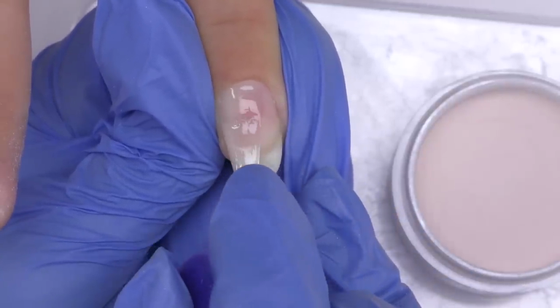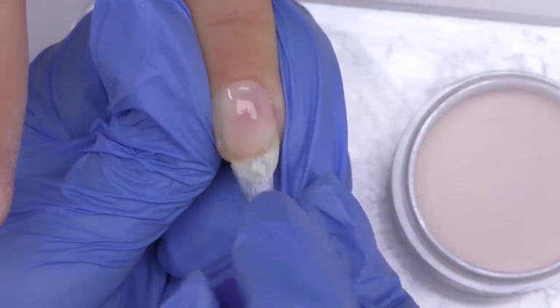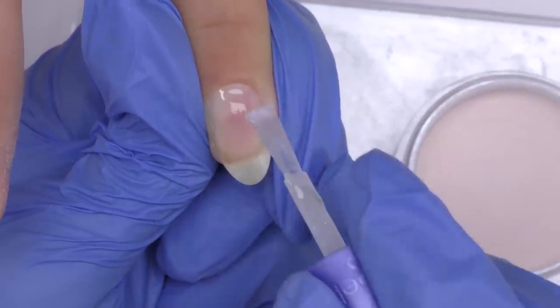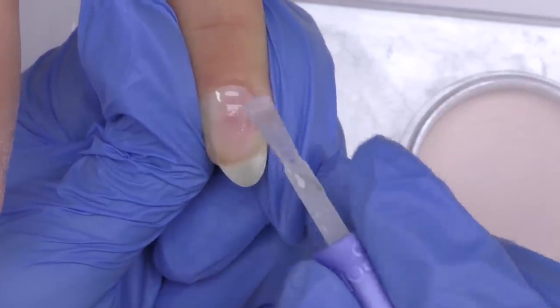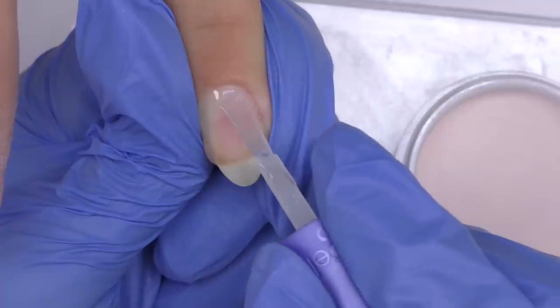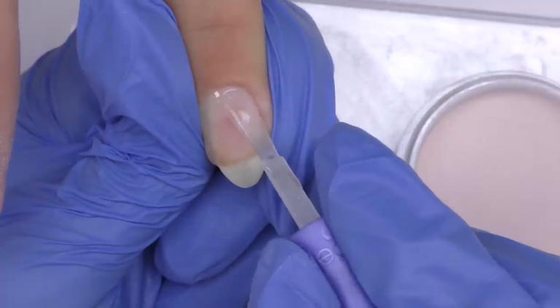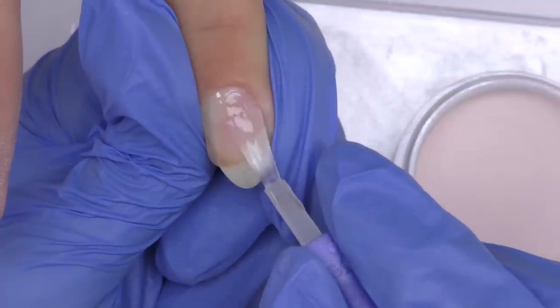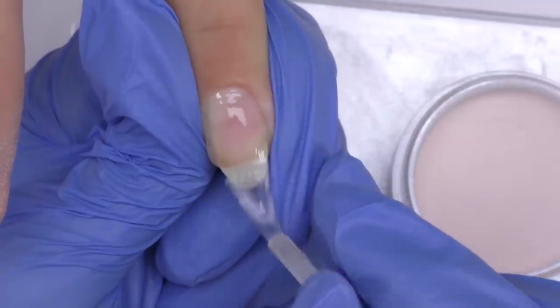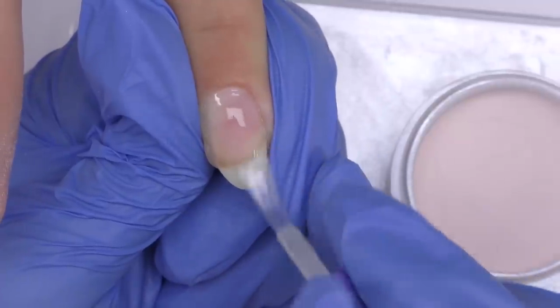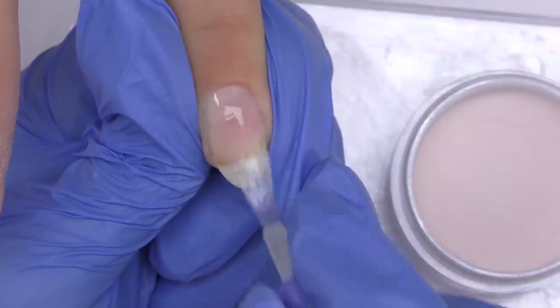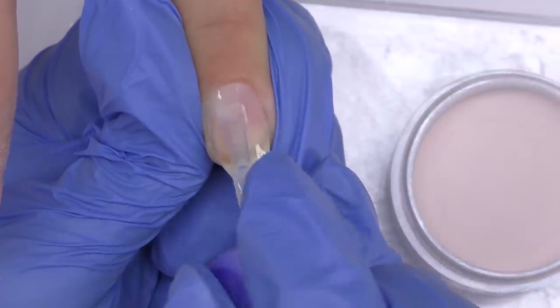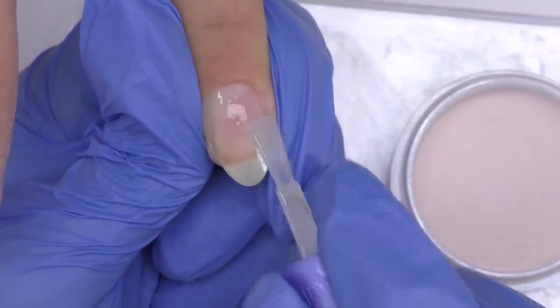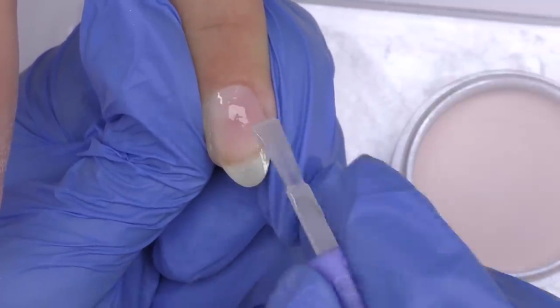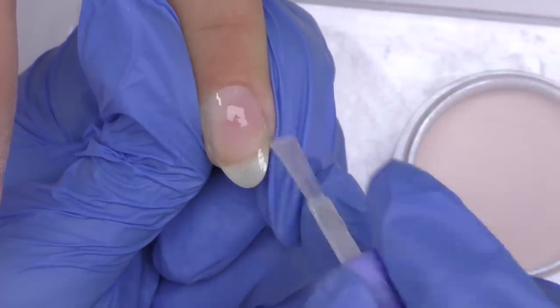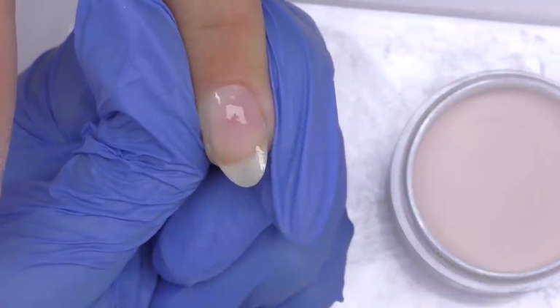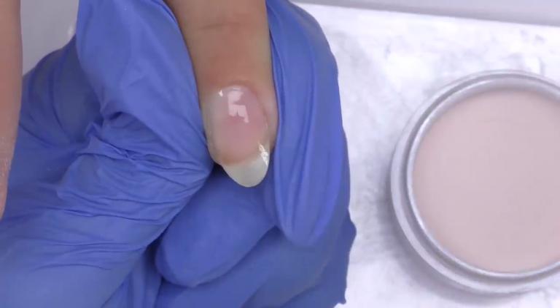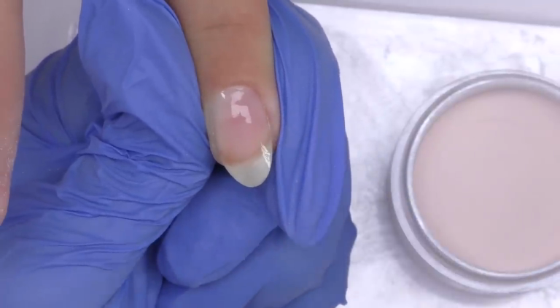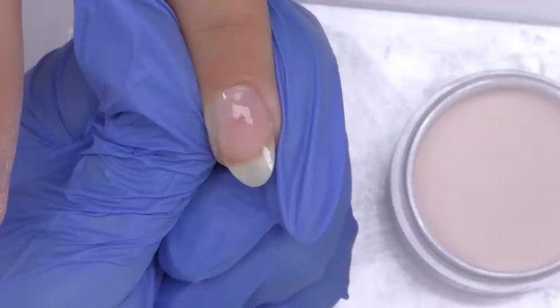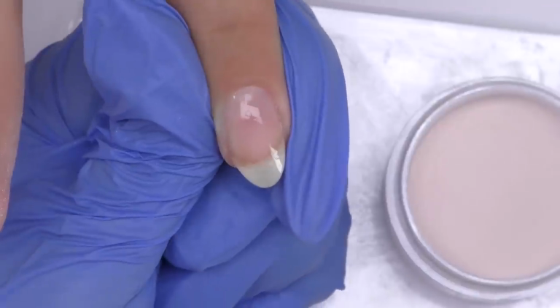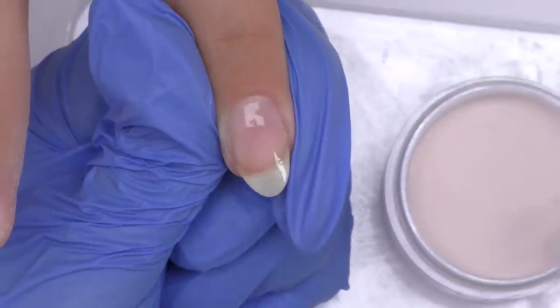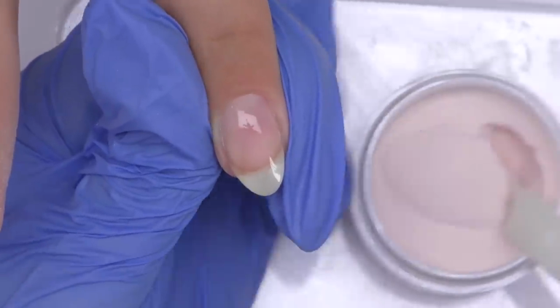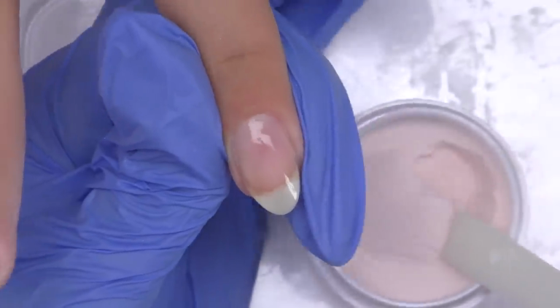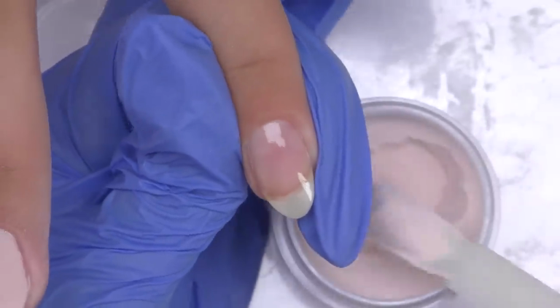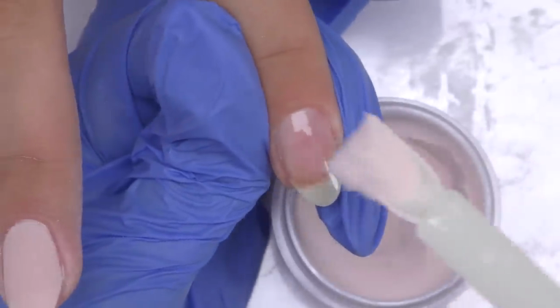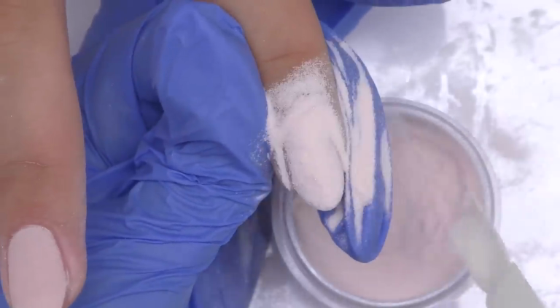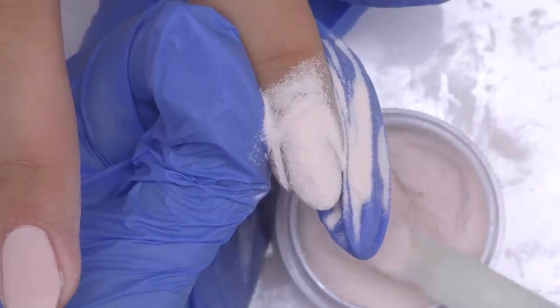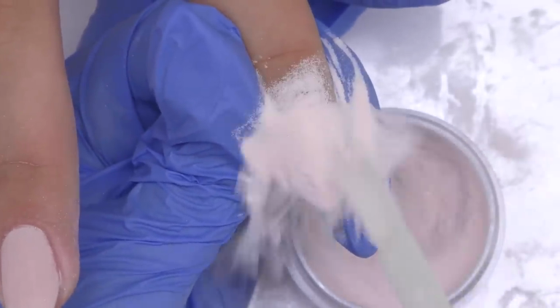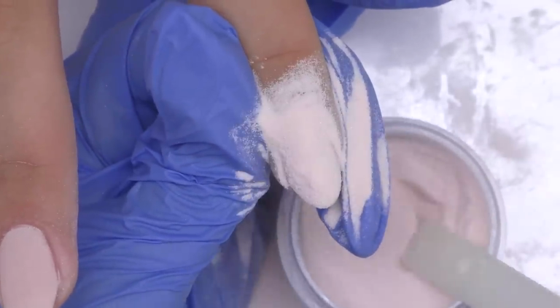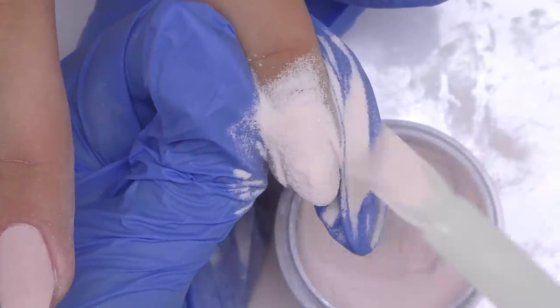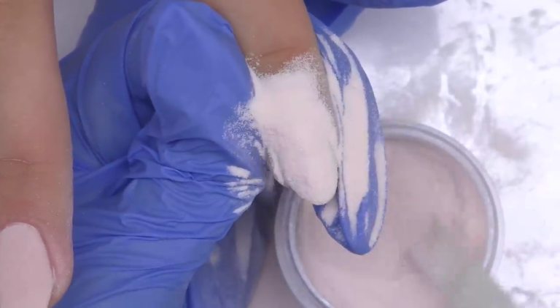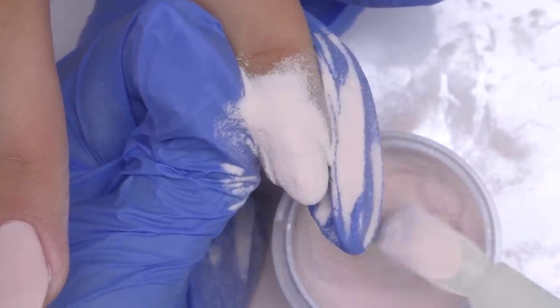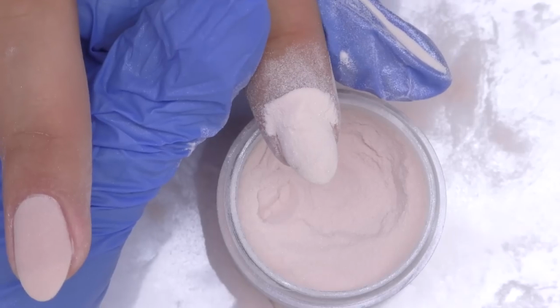I tried both ways — to apply it to one third and to apply it to the entire nail bed — and it all worked out good. I prefer to apply the powder like this rather than dipping because I don't like this method.